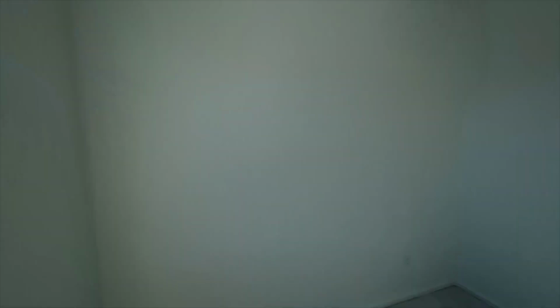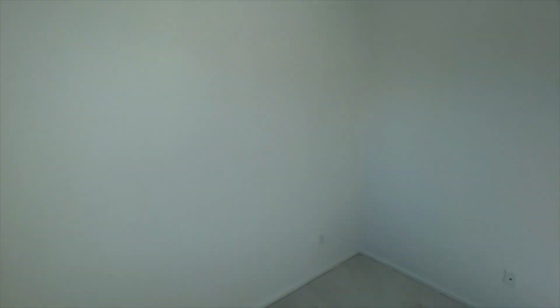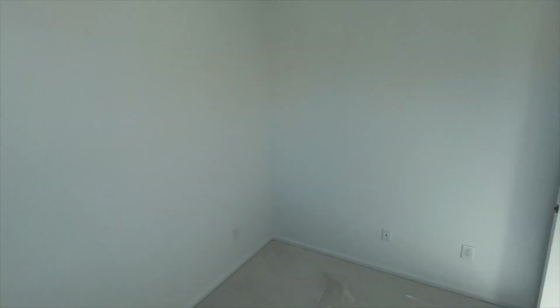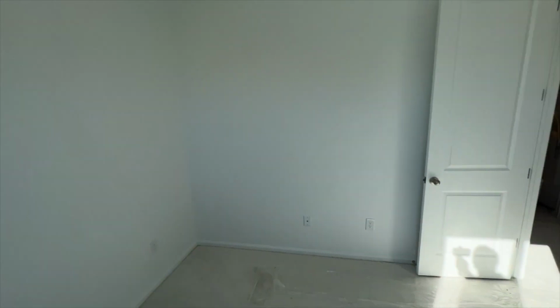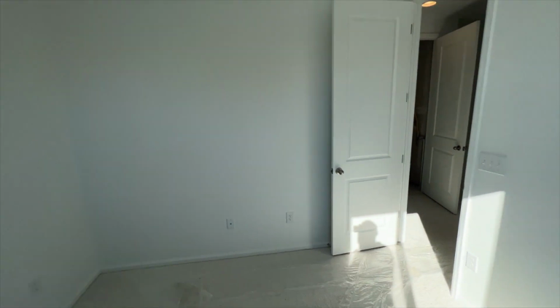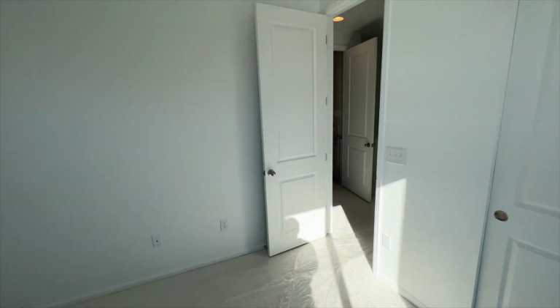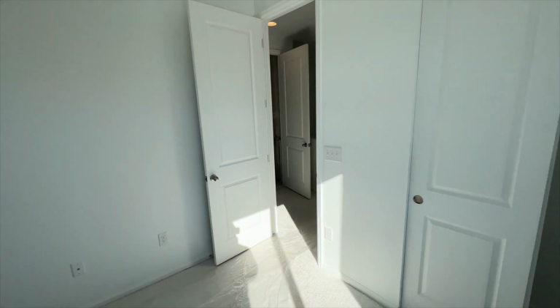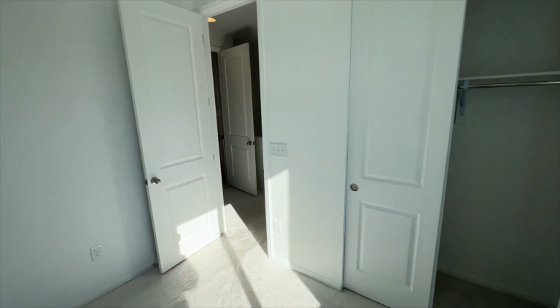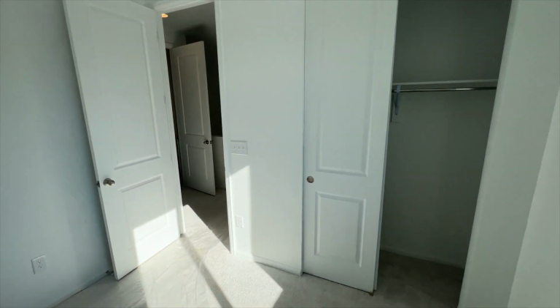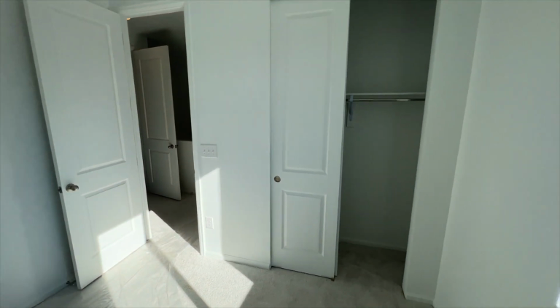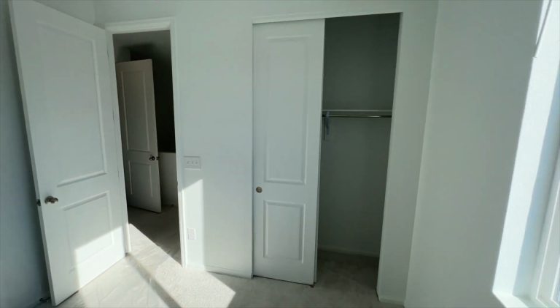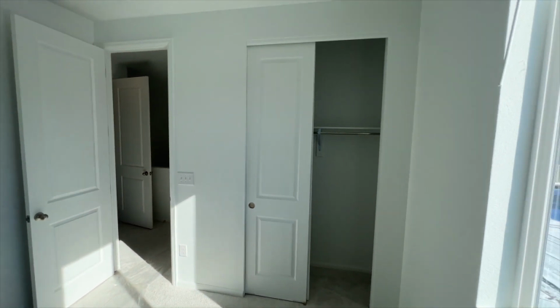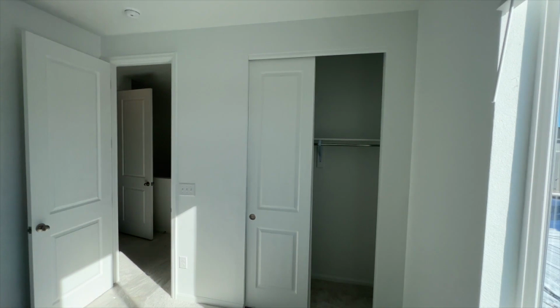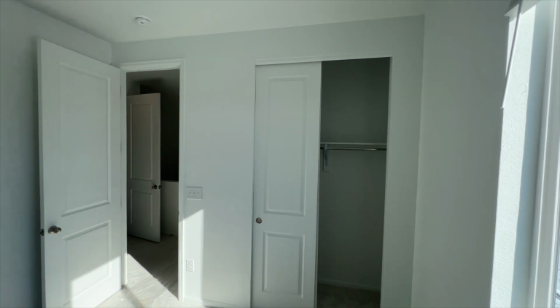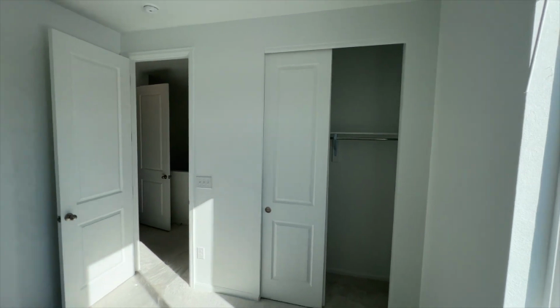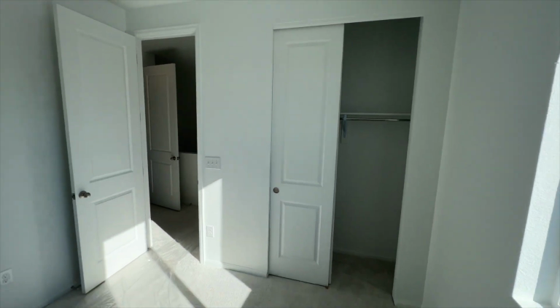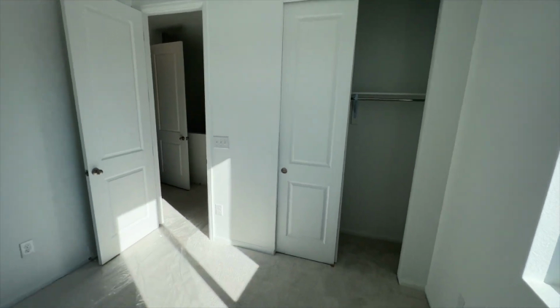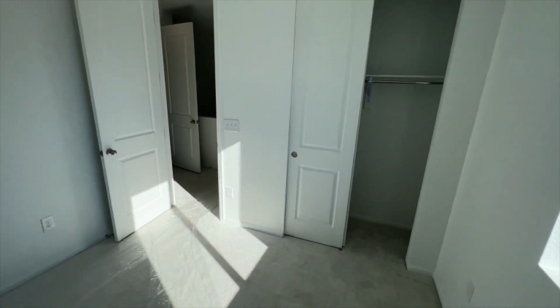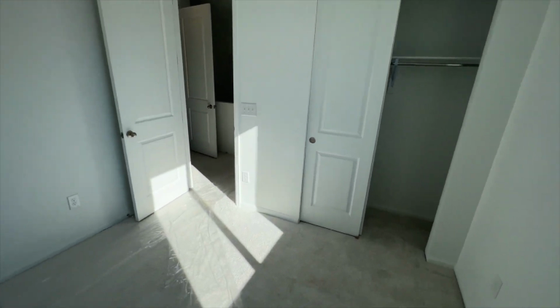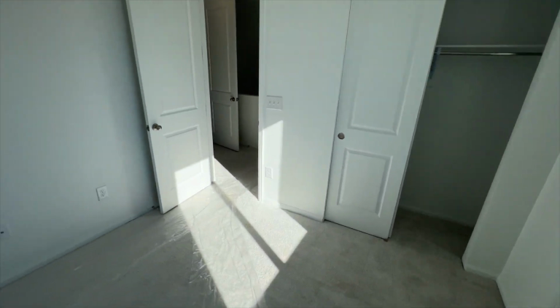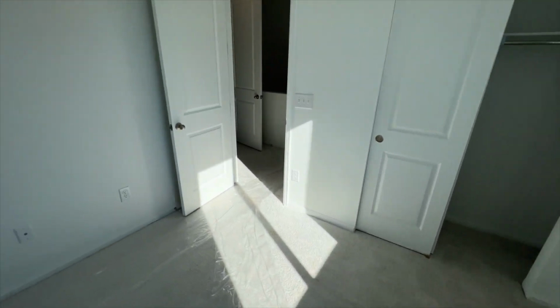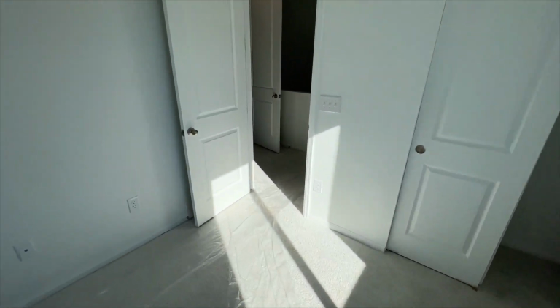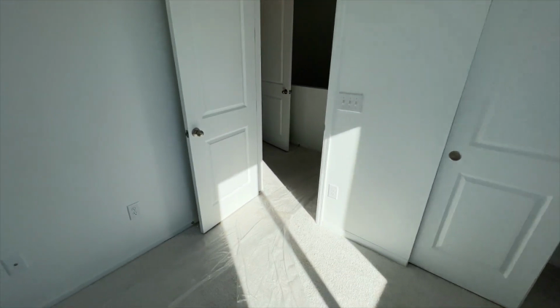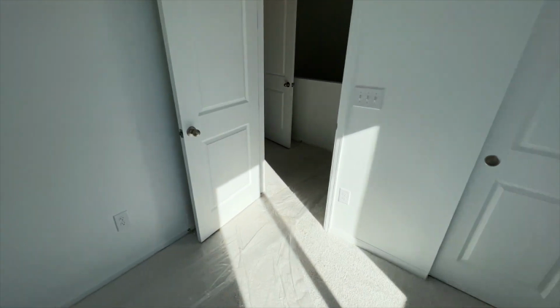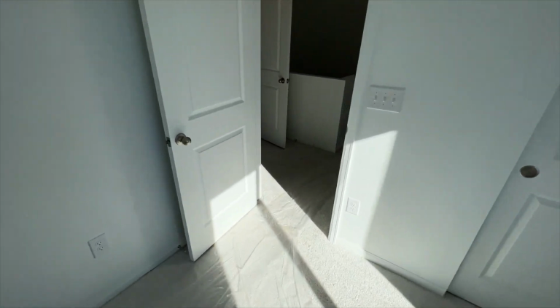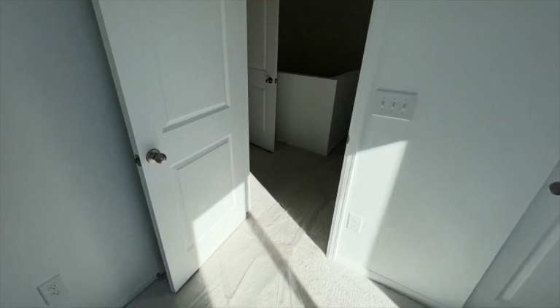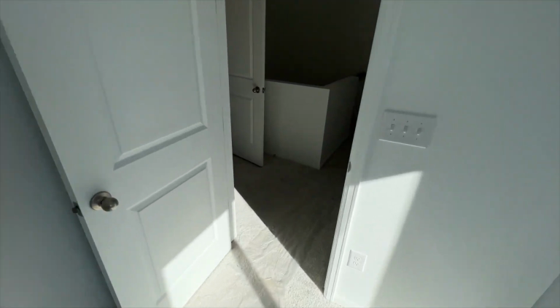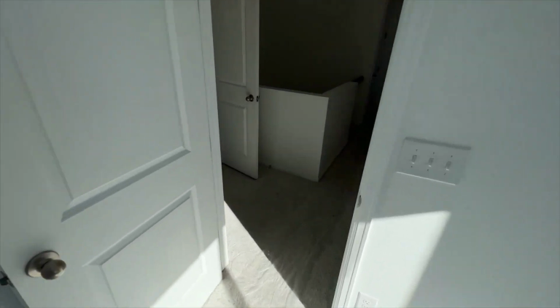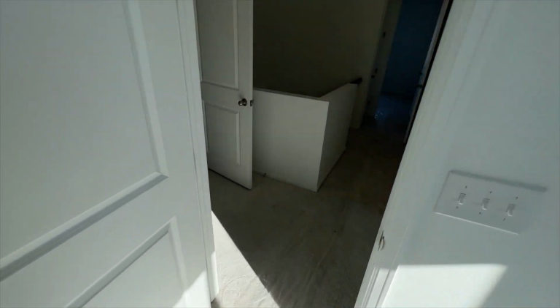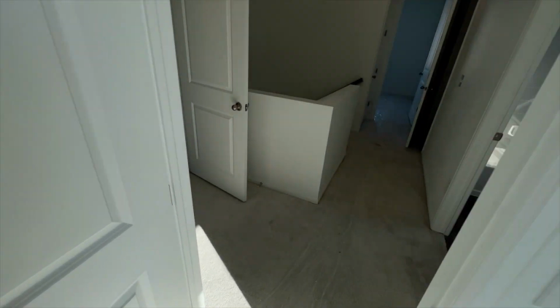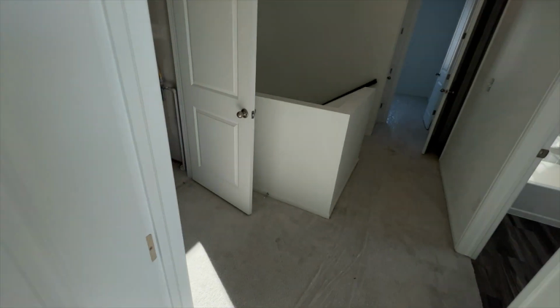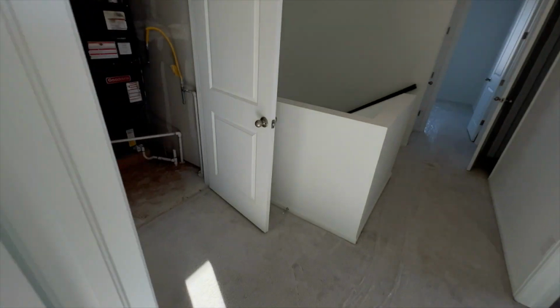And again, nothing will be built on that side of the home, so this light will be pretty consistent for you throughout the year.